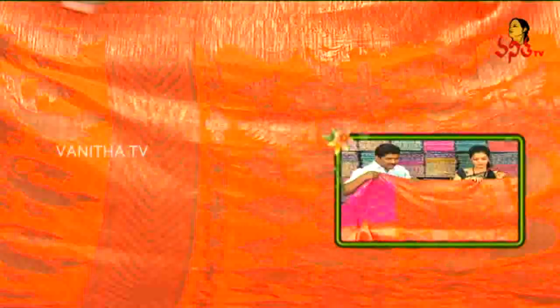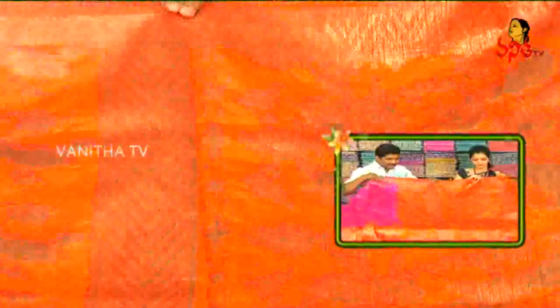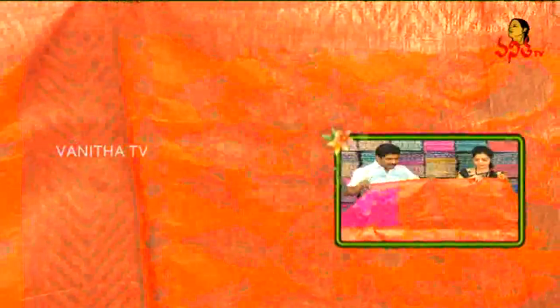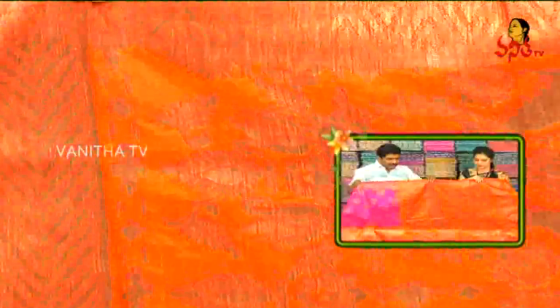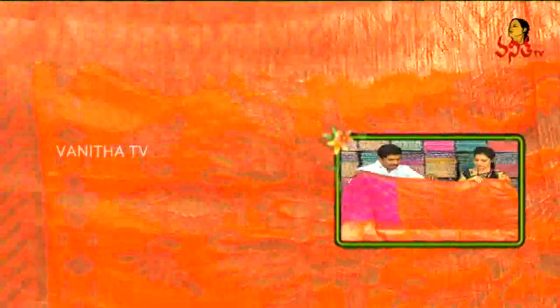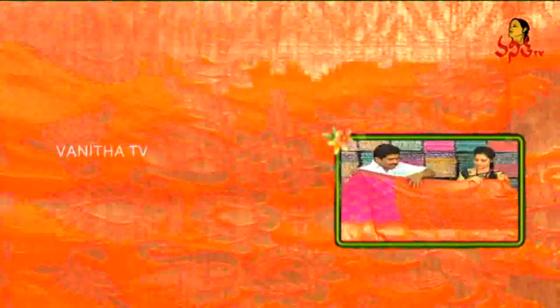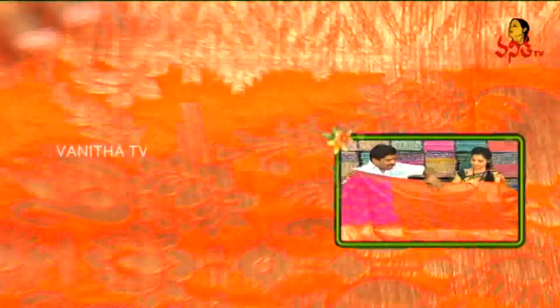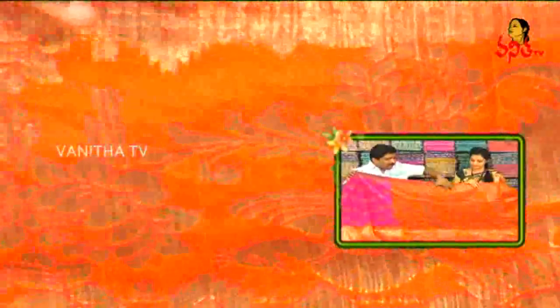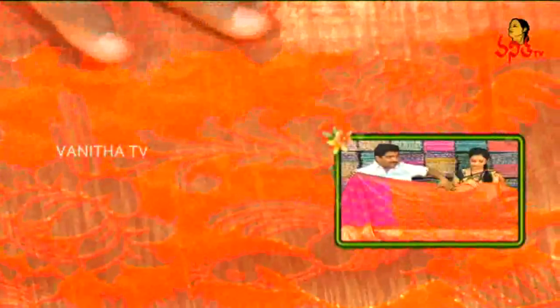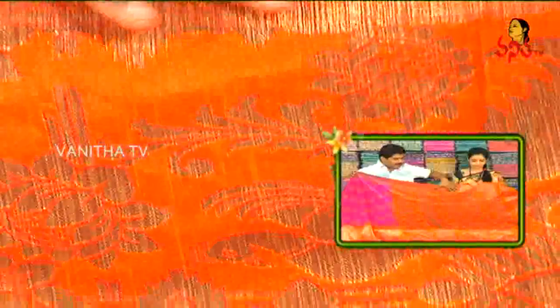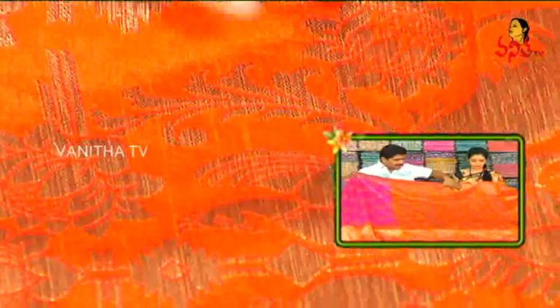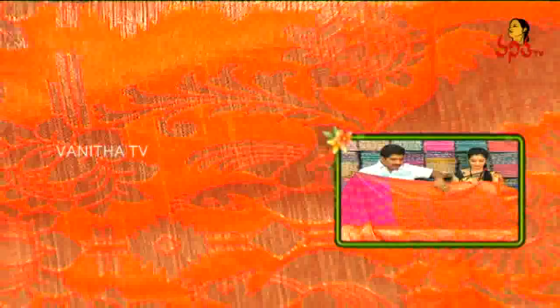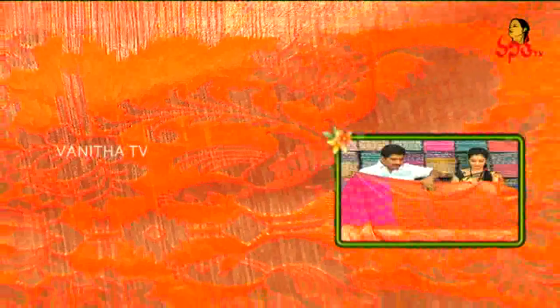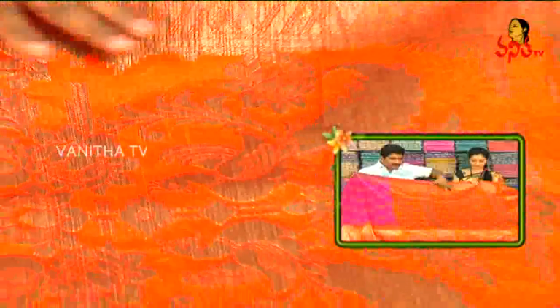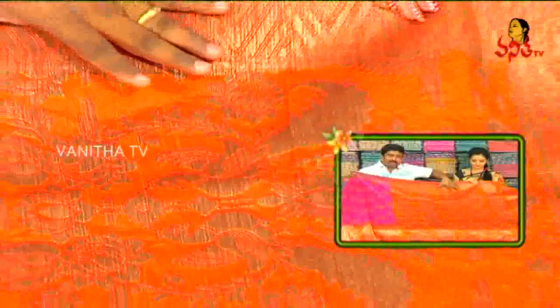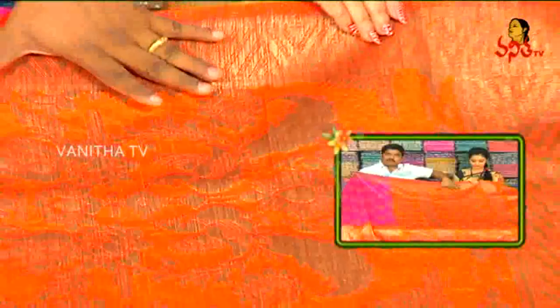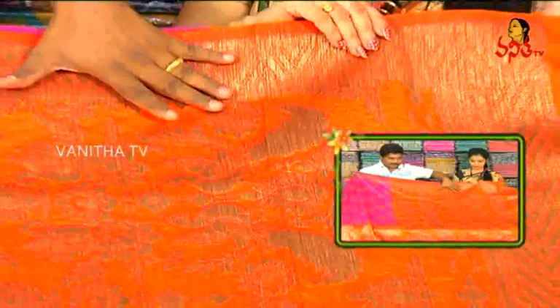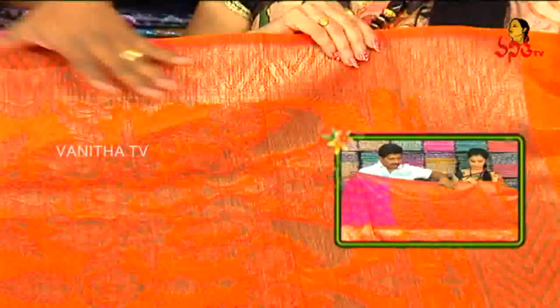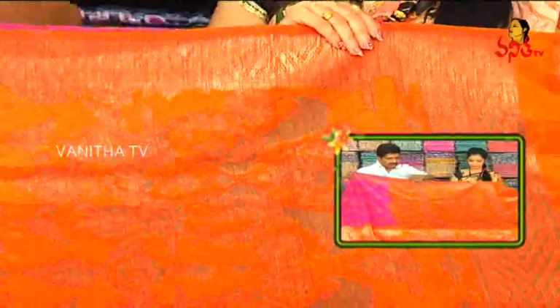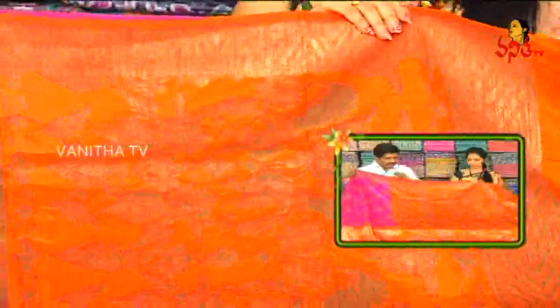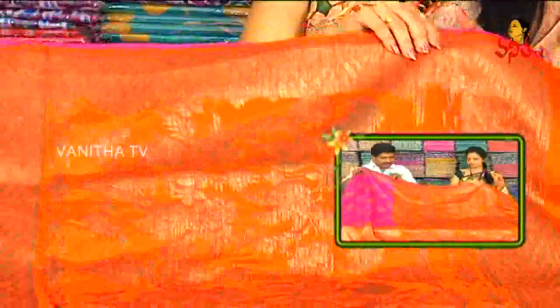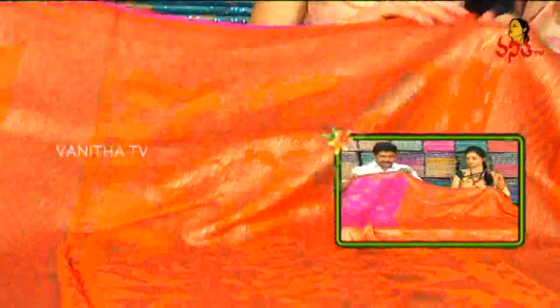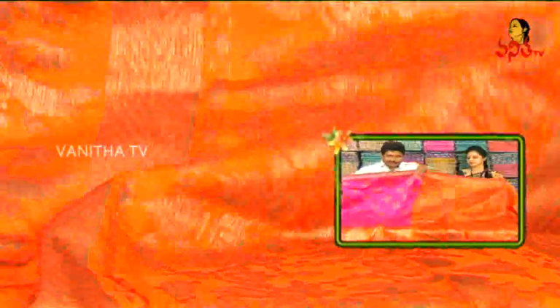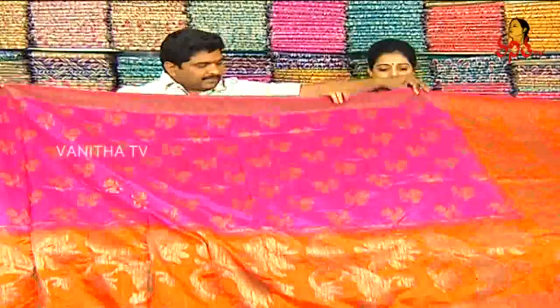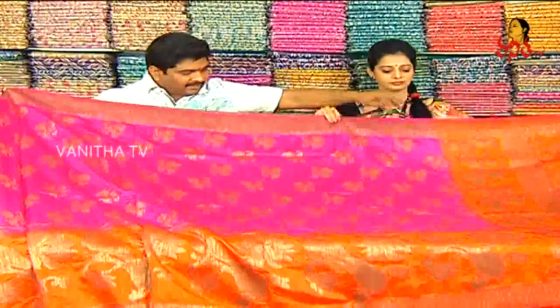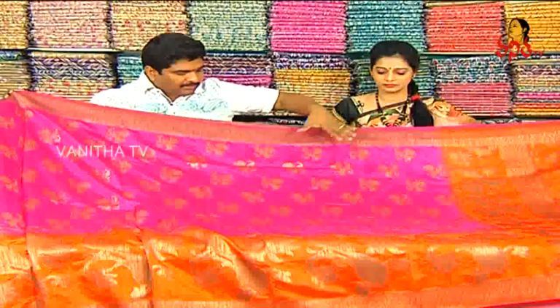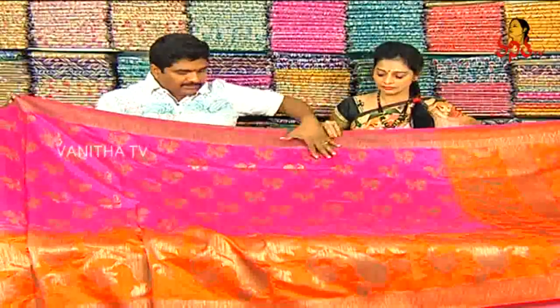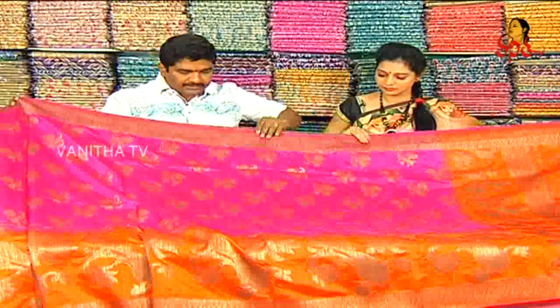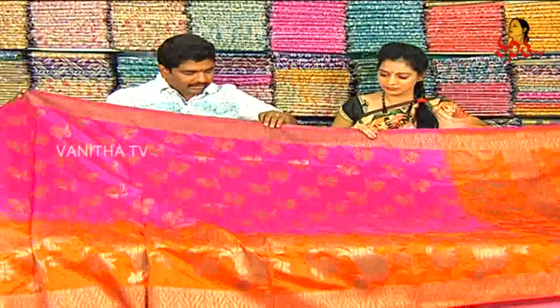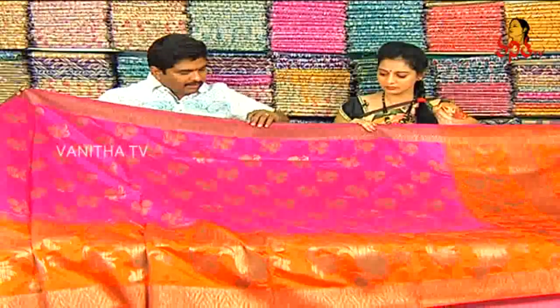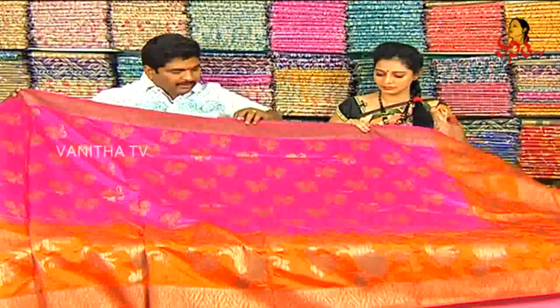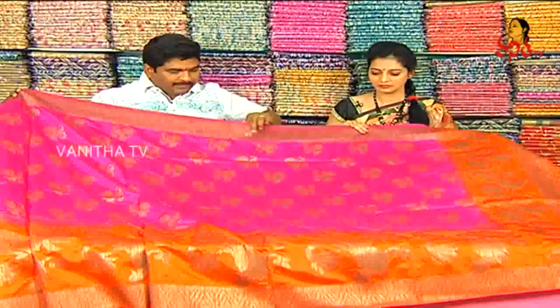Orange color paint, we also have a different color — a grand color look. One and a half meter, we also have a pink color. Pink color paint.